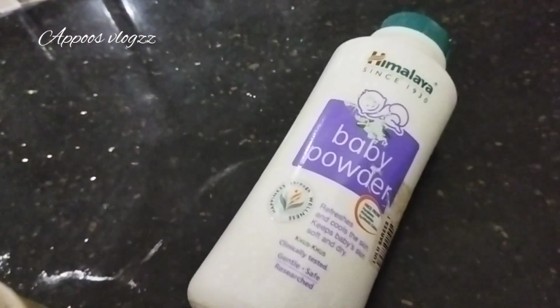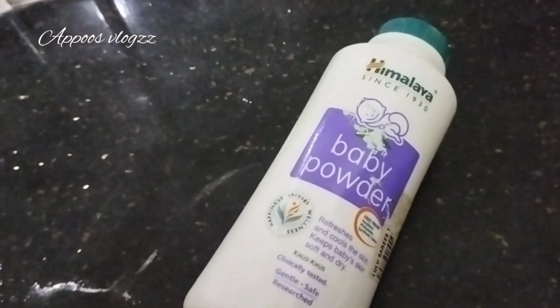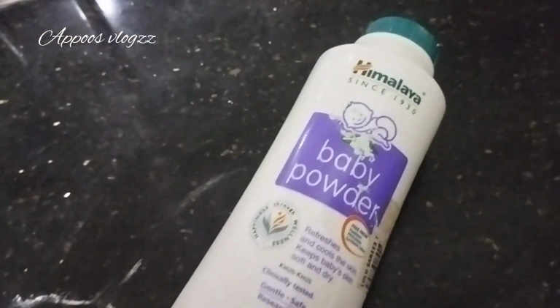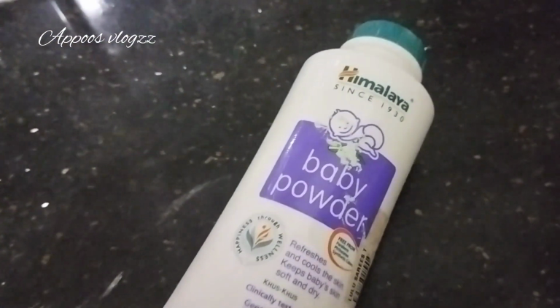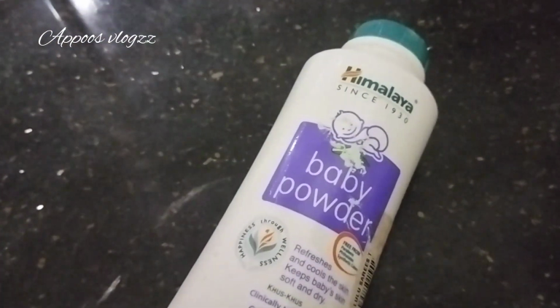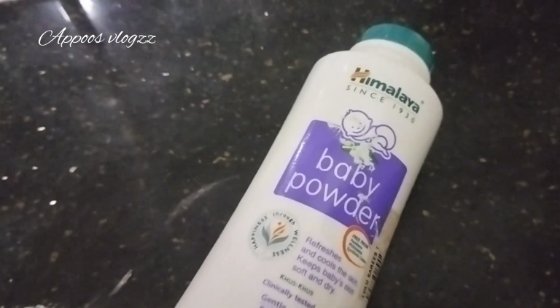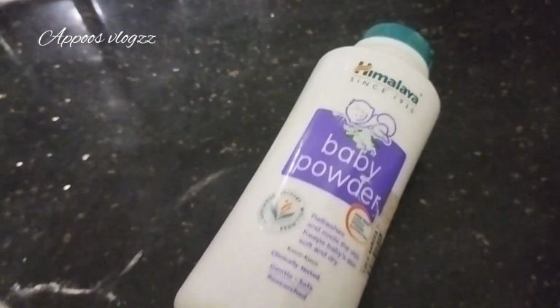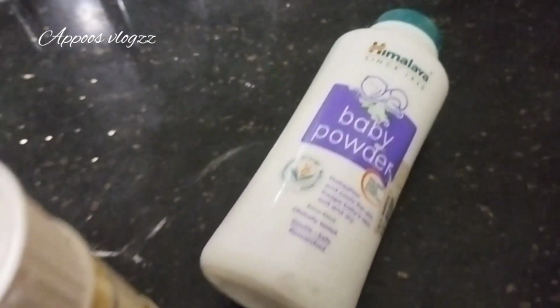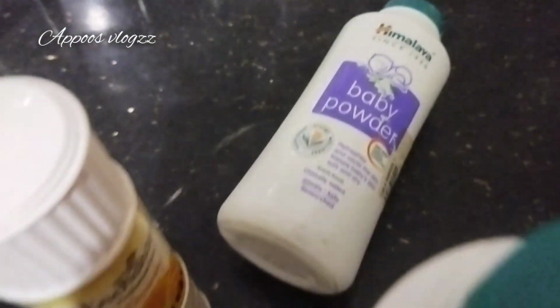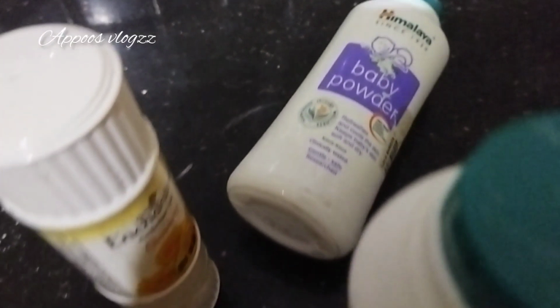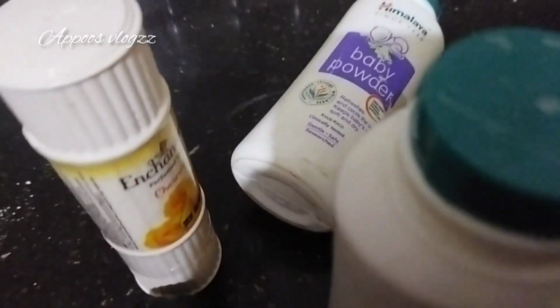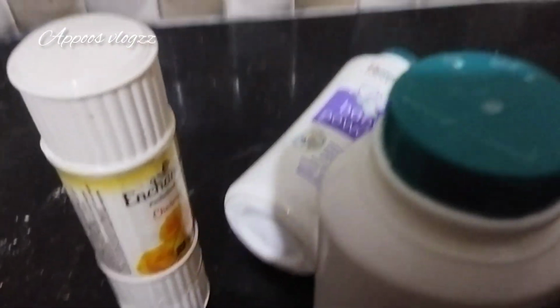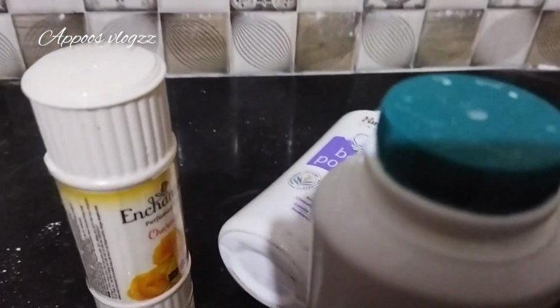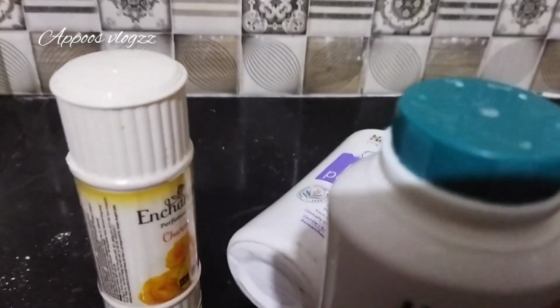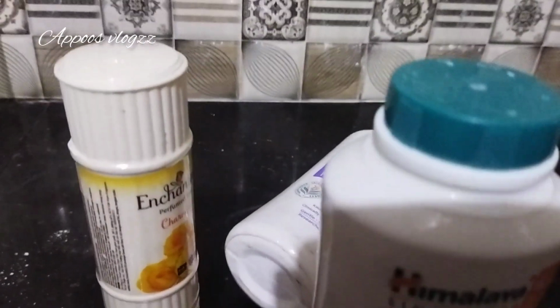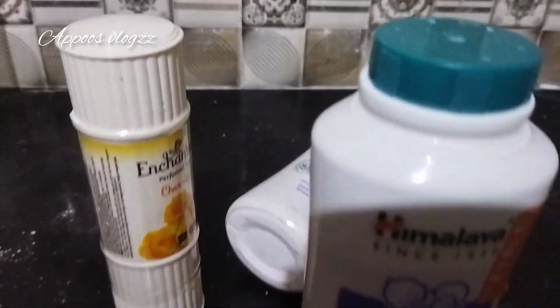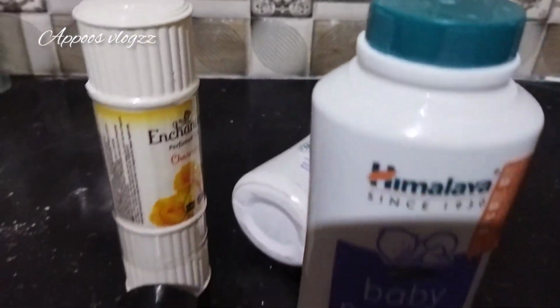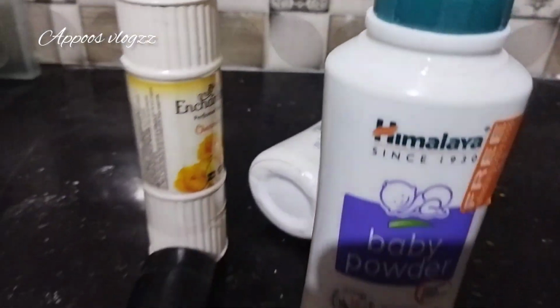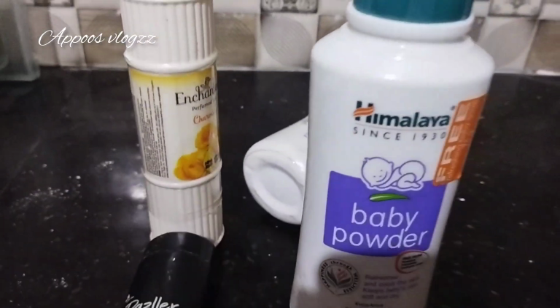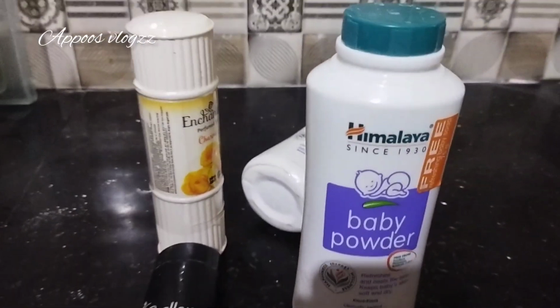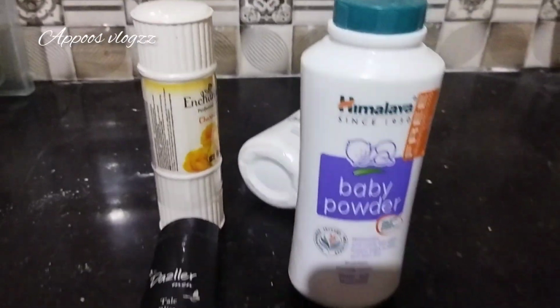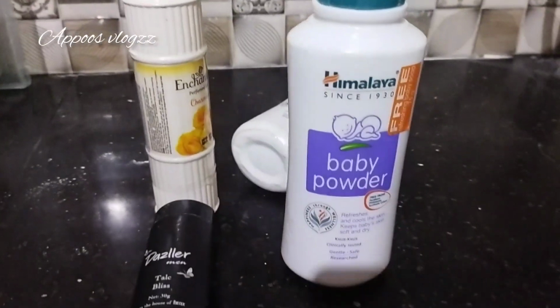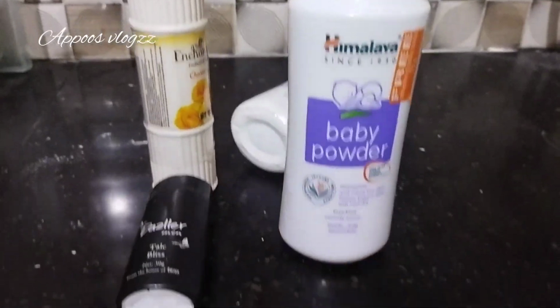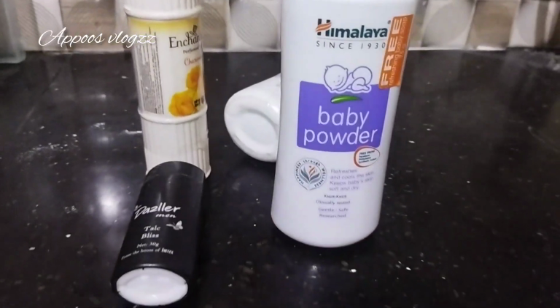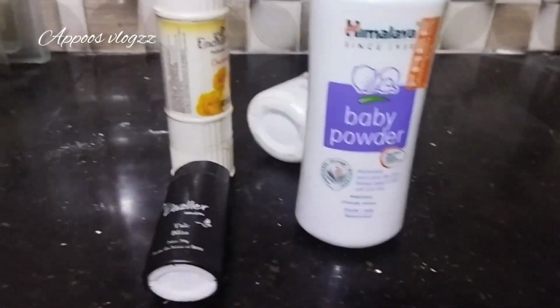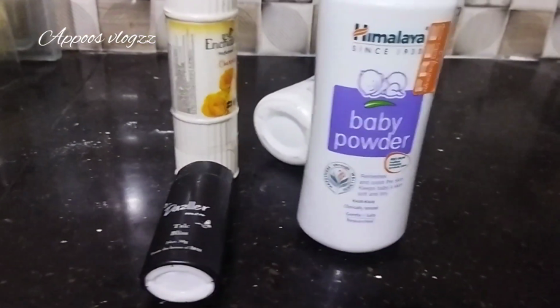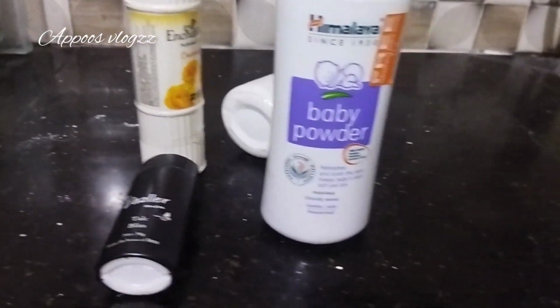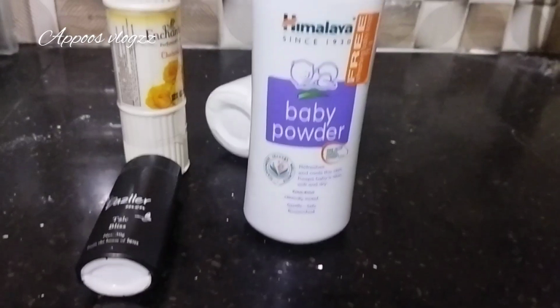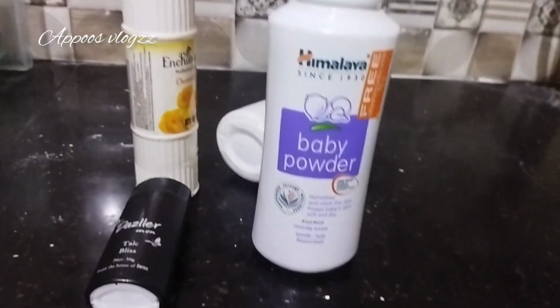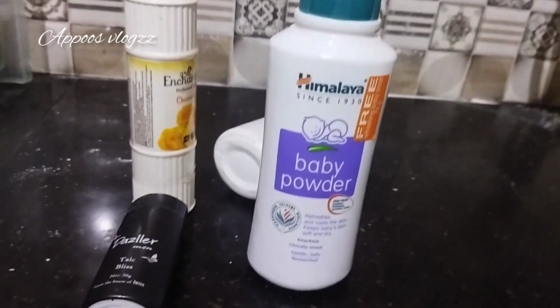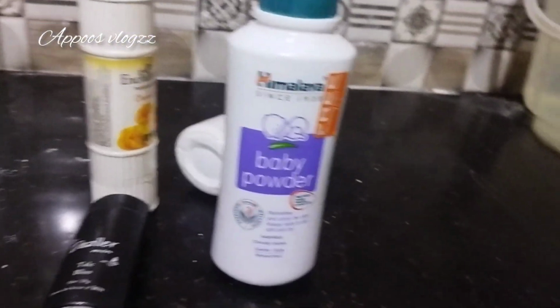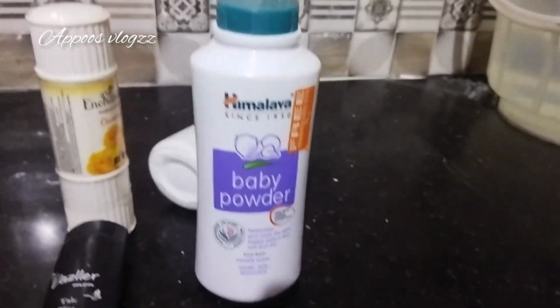The powder is one part of our product. We are using a lot of powder to make our product. We are using this powder, not just a bit of powder.